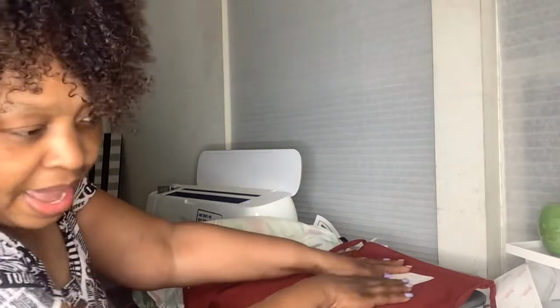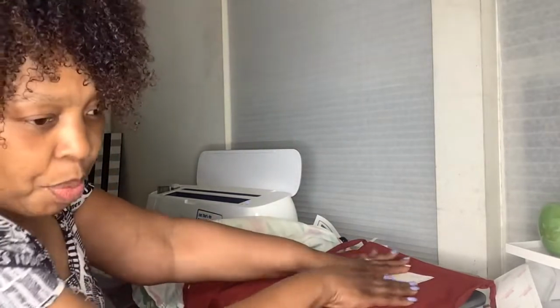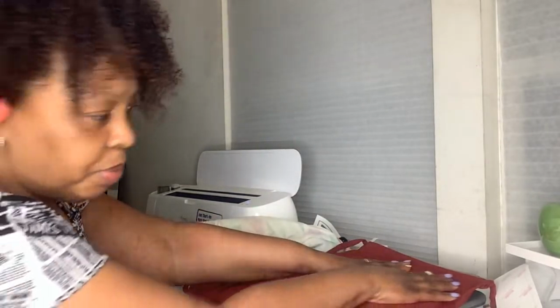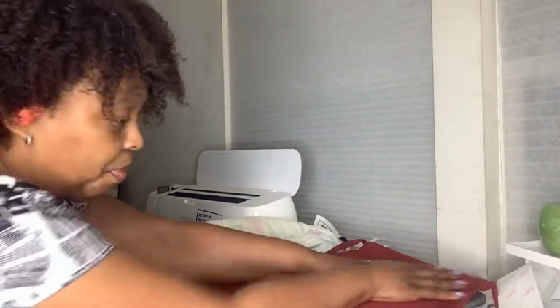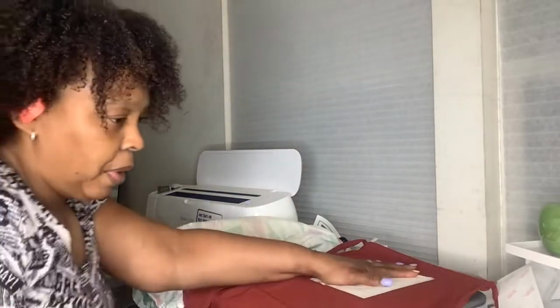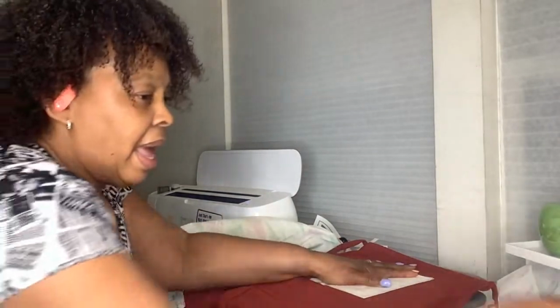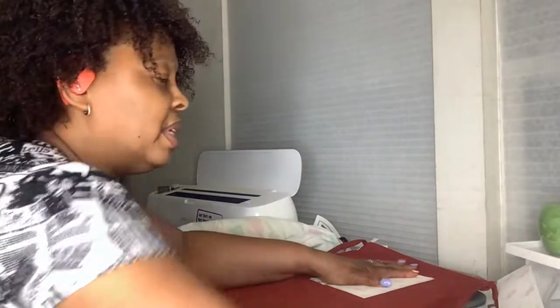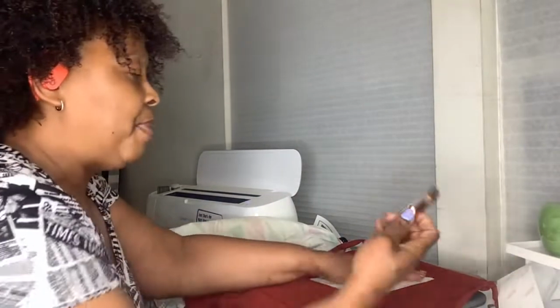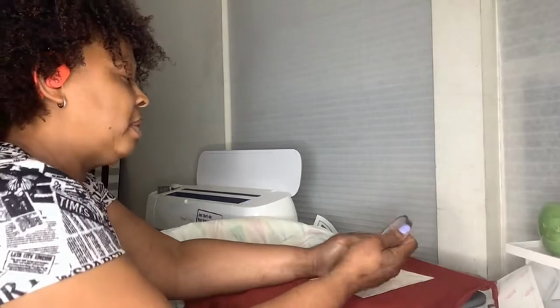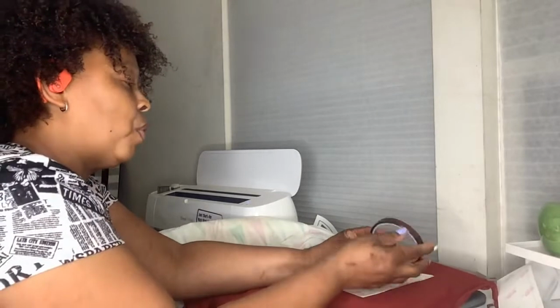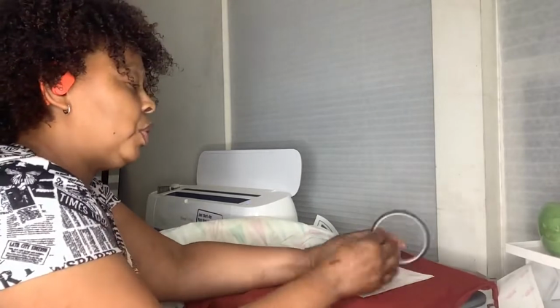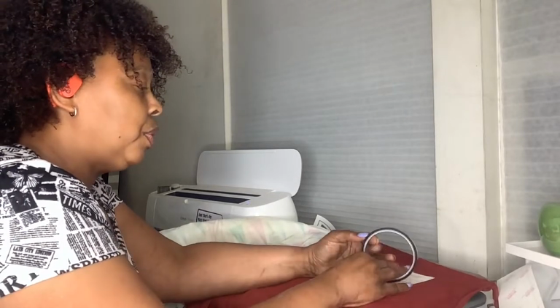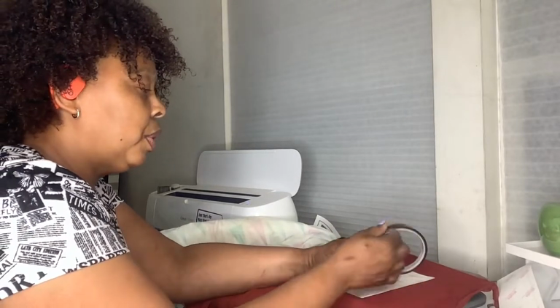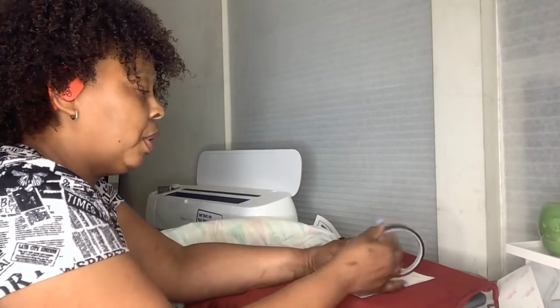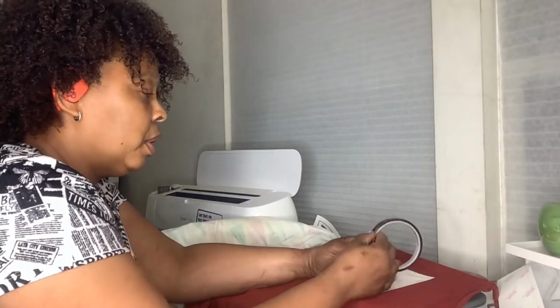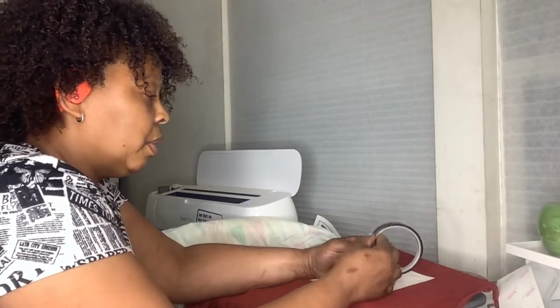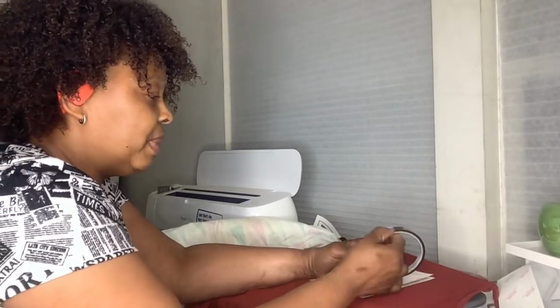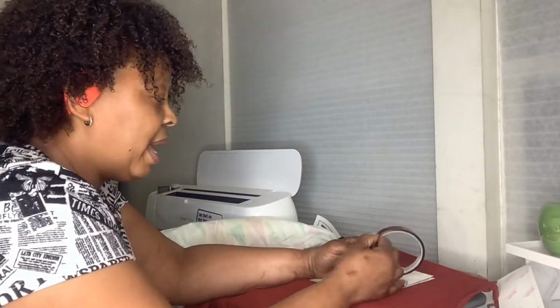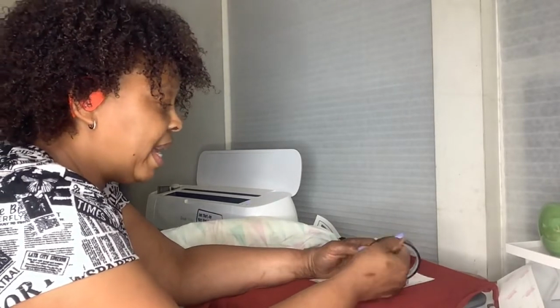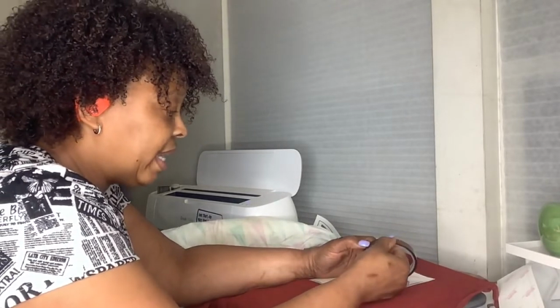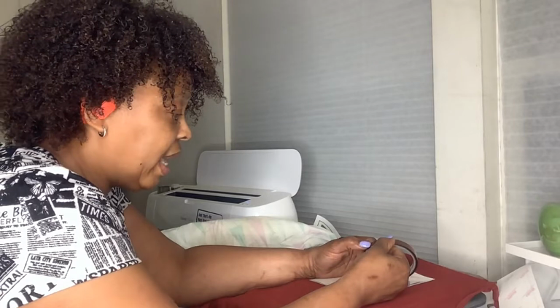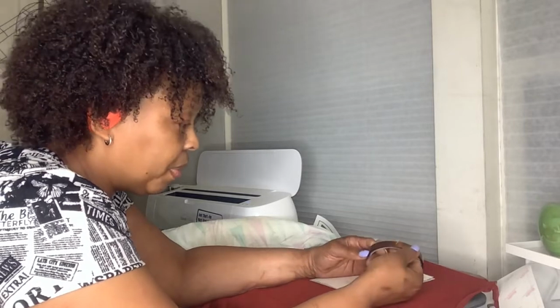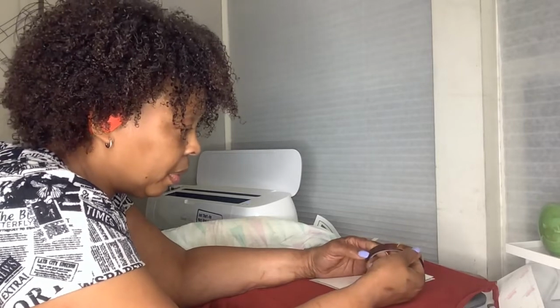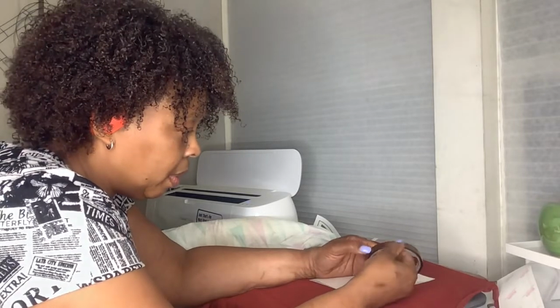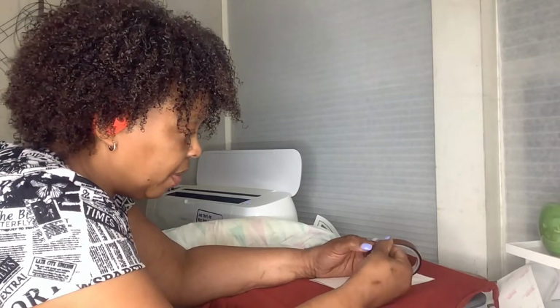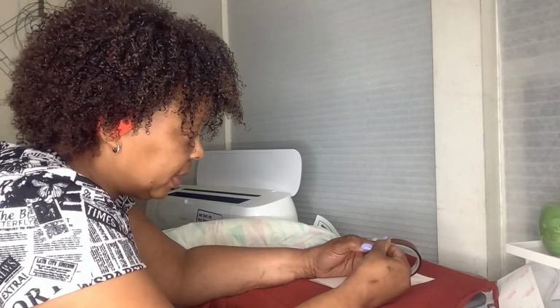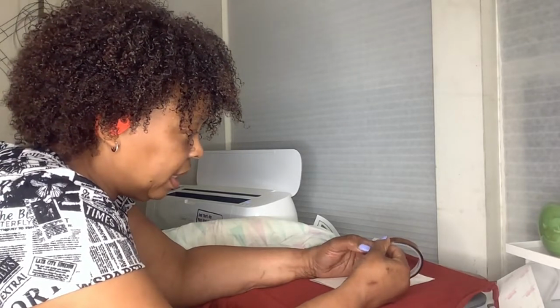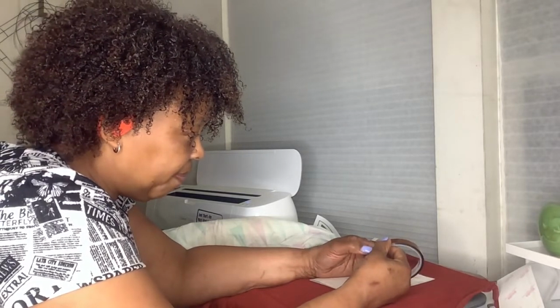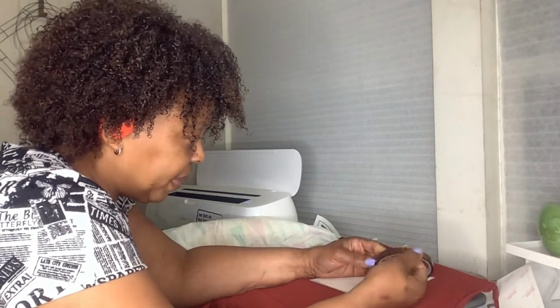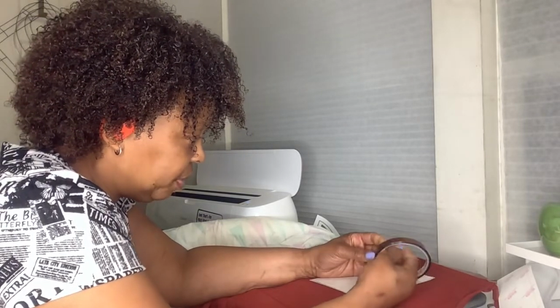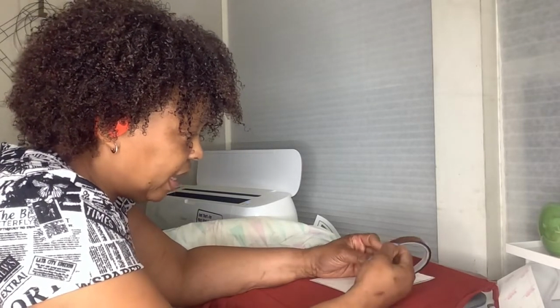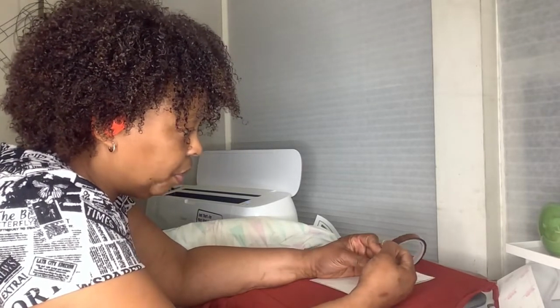When you're sublimating, you have to have your parchment paper and you need to tape it down. So I'm going to grab some tape.